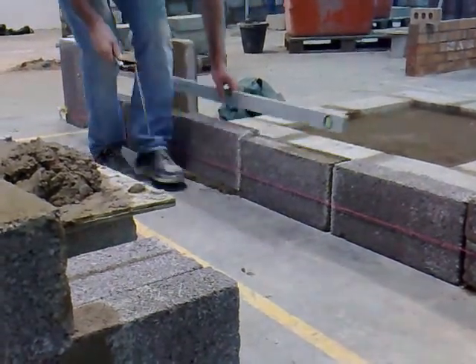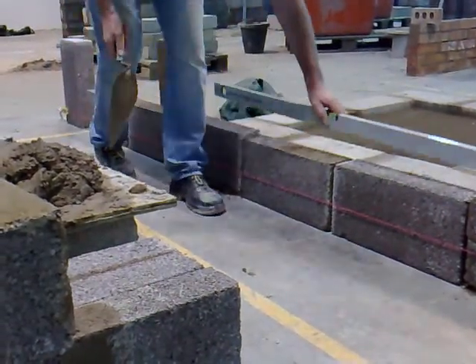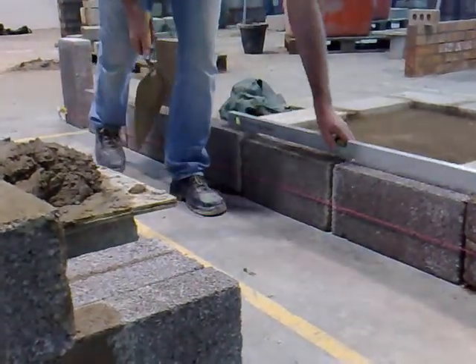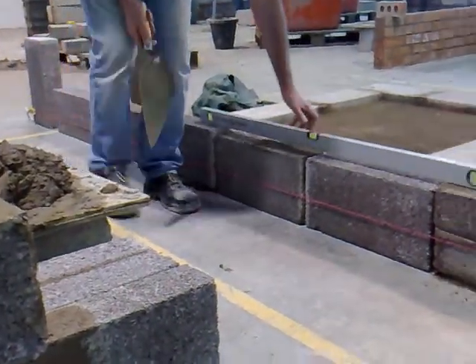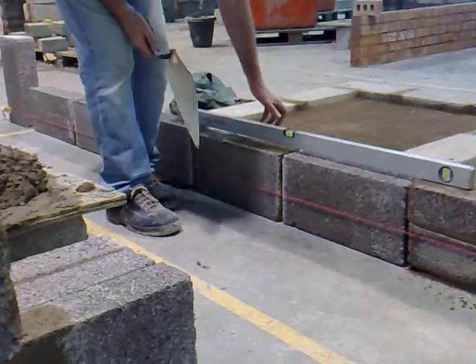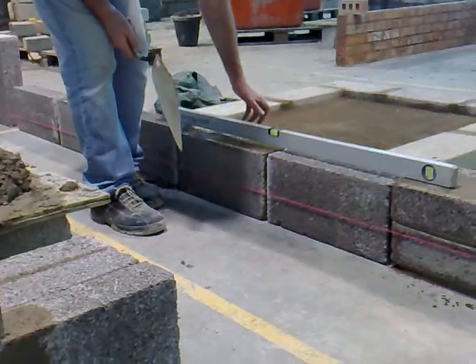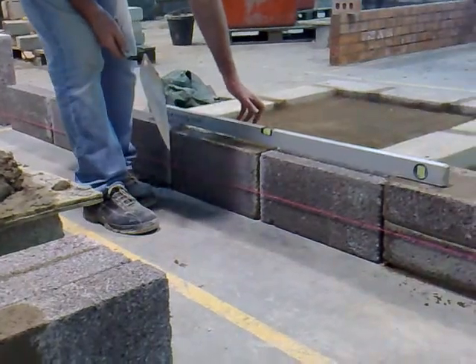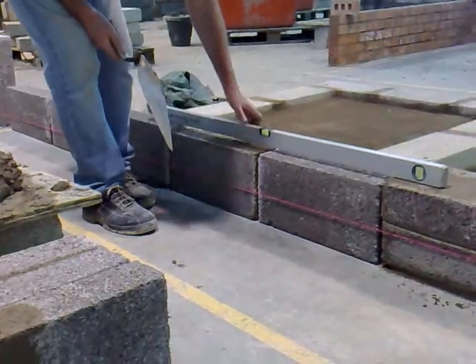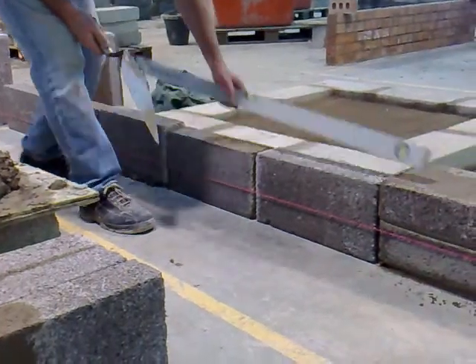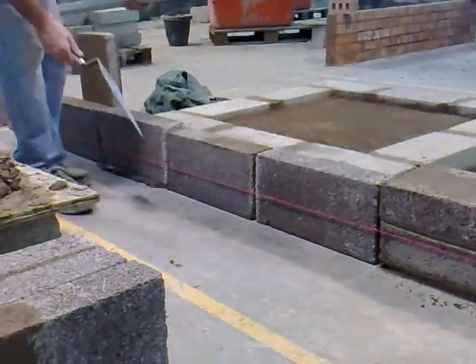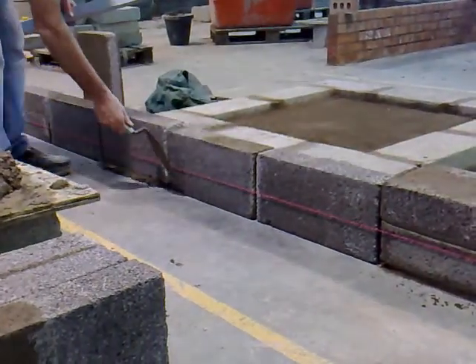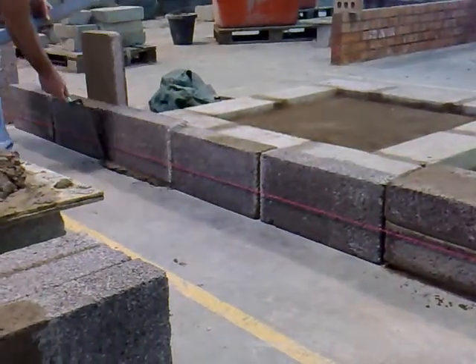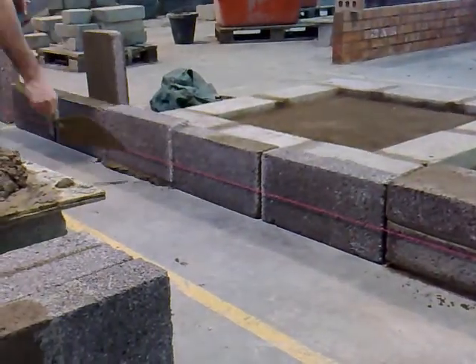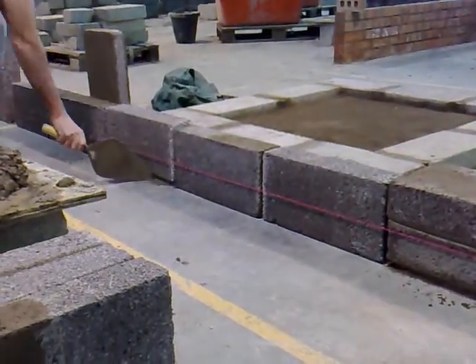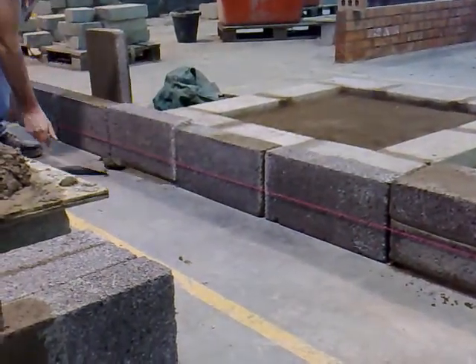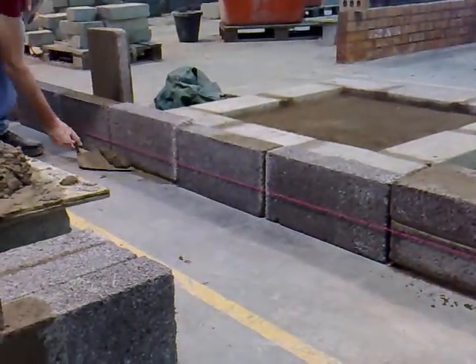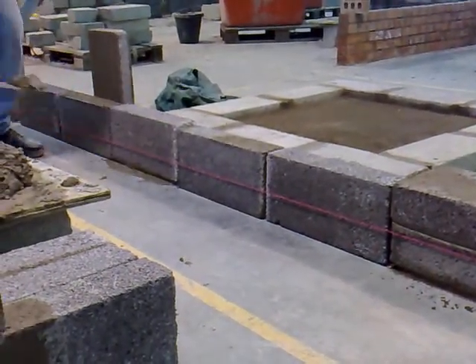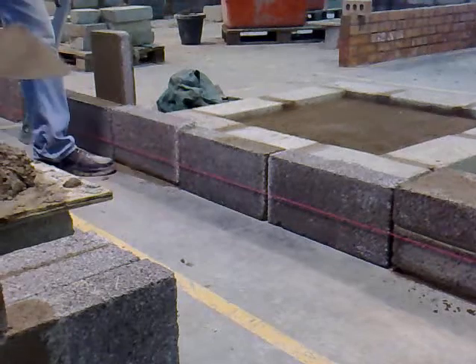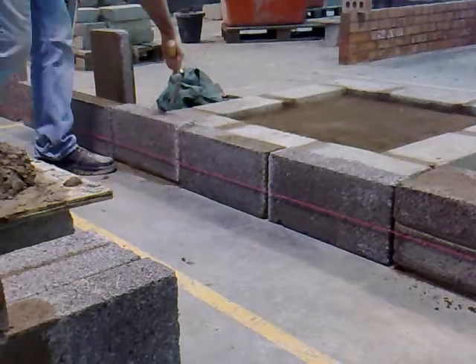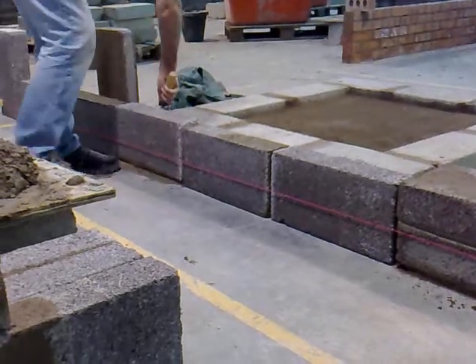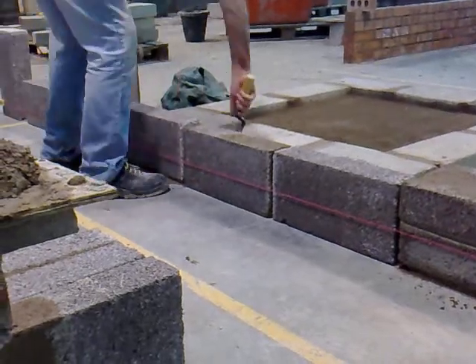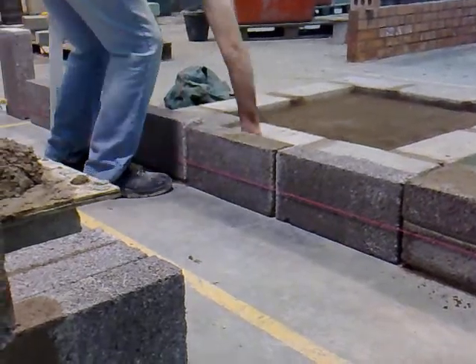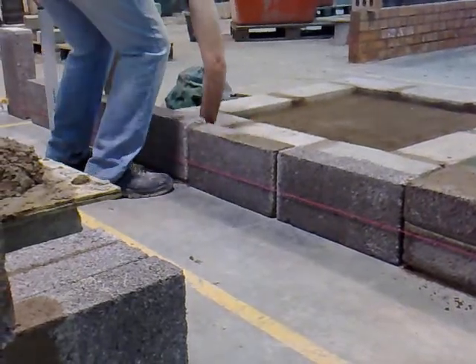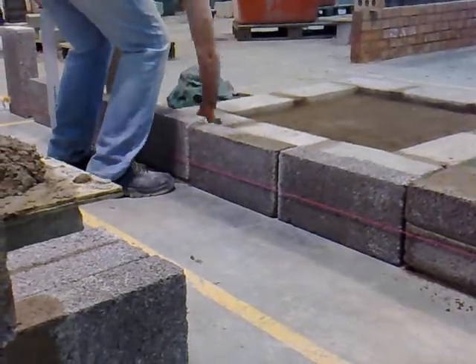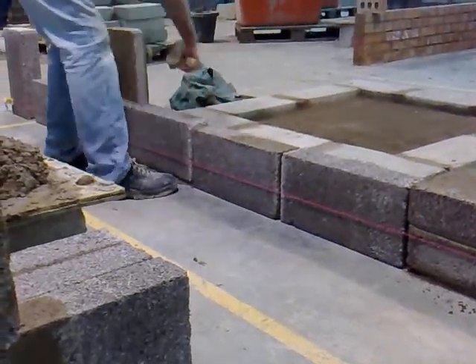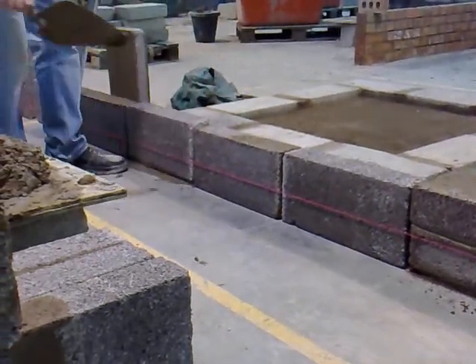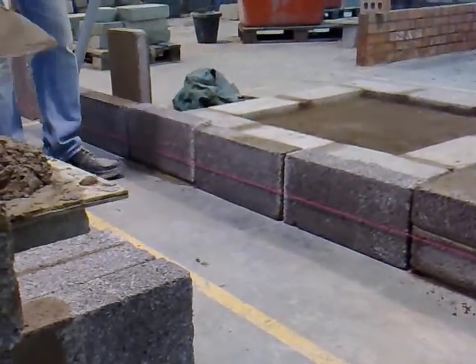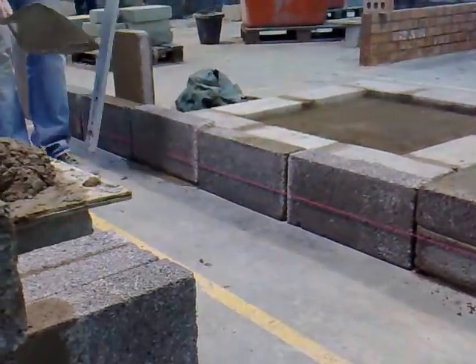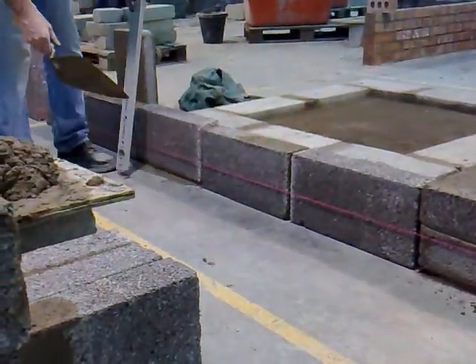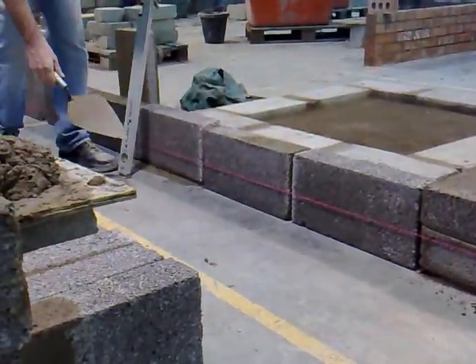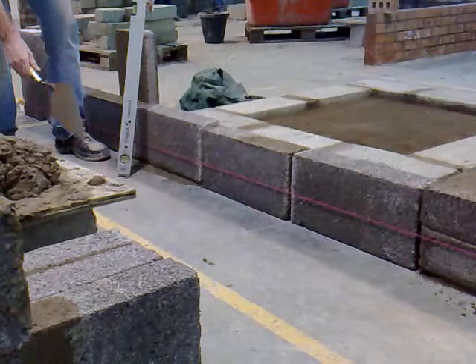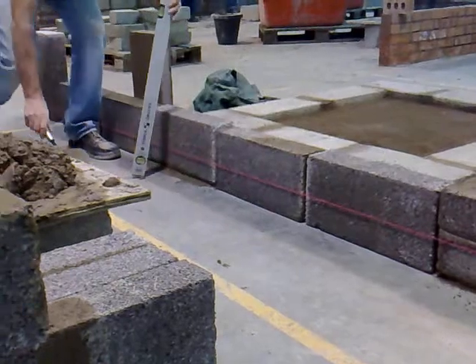Check it back there again — we're going to run it right around. That's pretty good. We're going to clean off any excess. Now we have to check the level — check the block on all four sides.